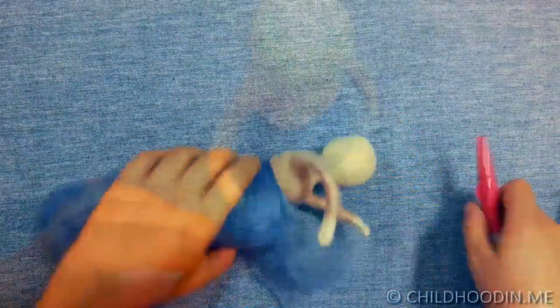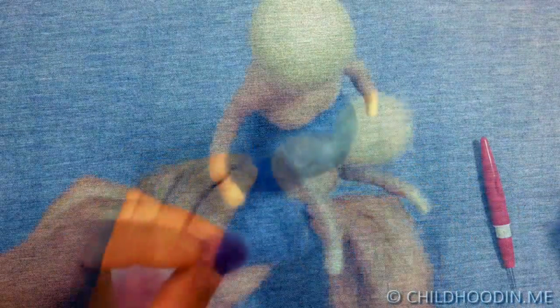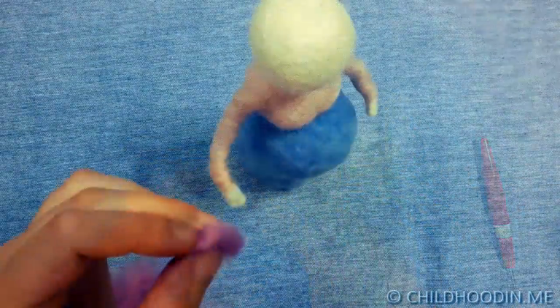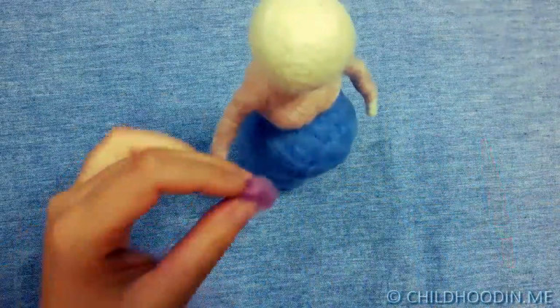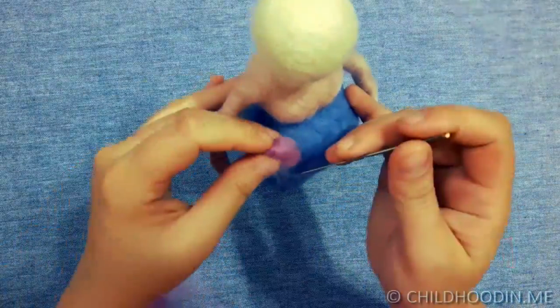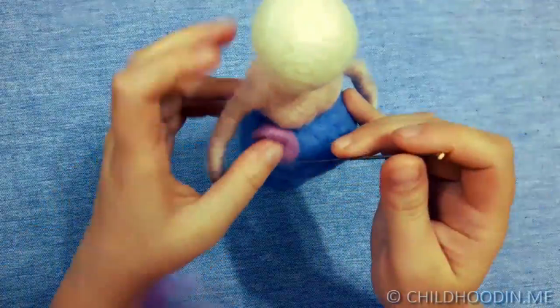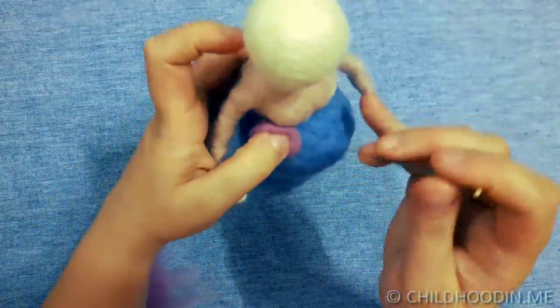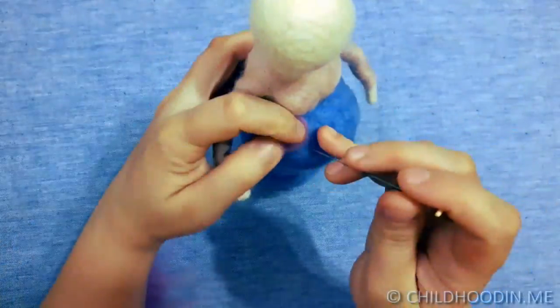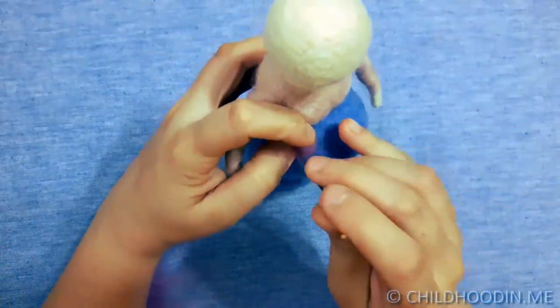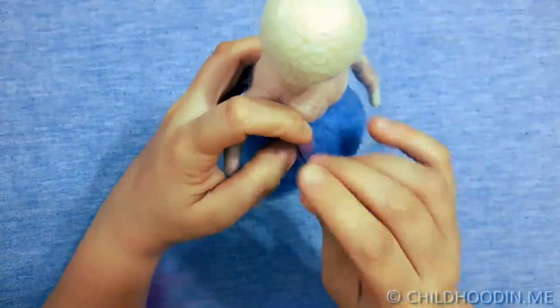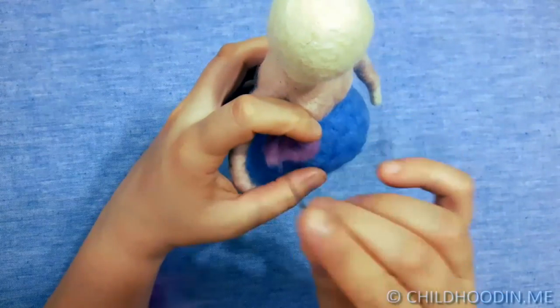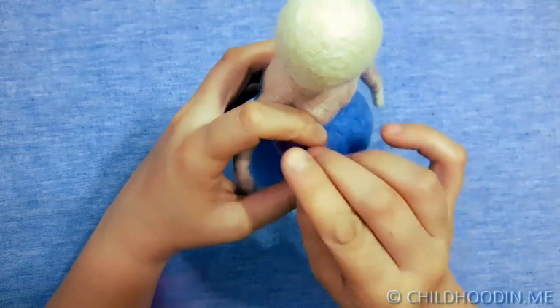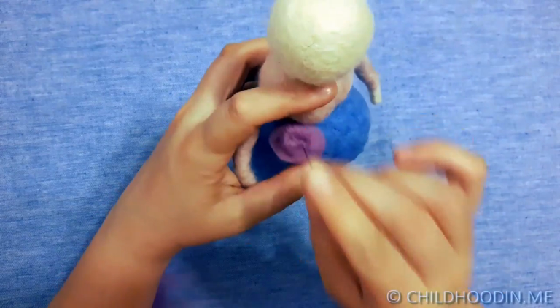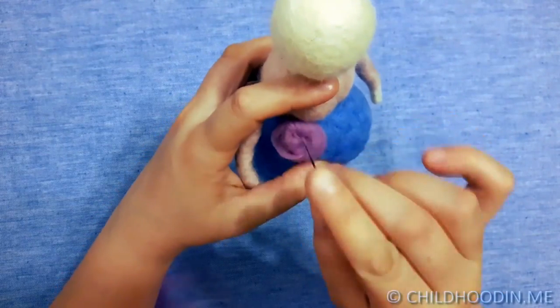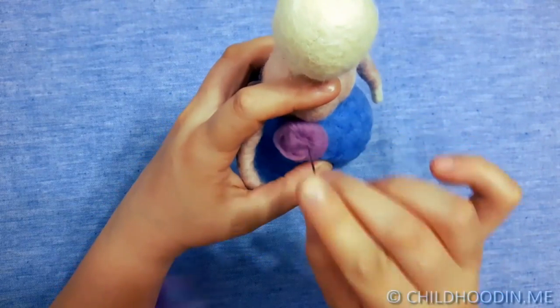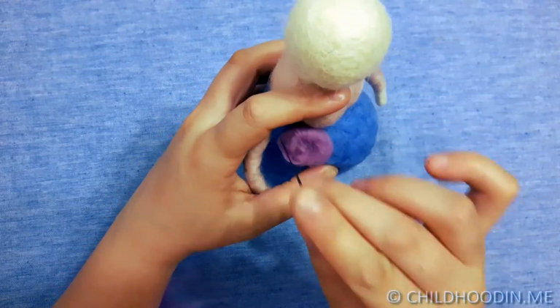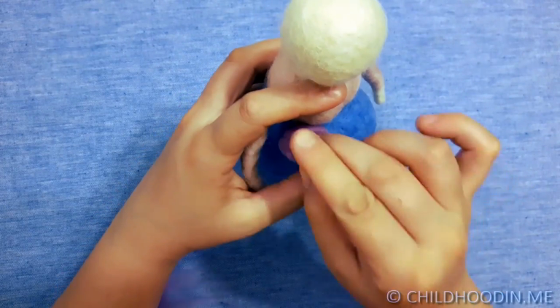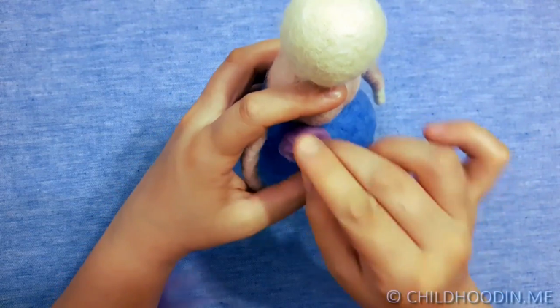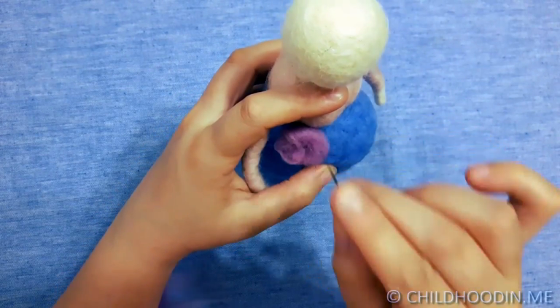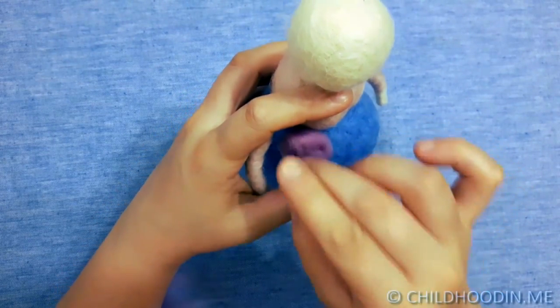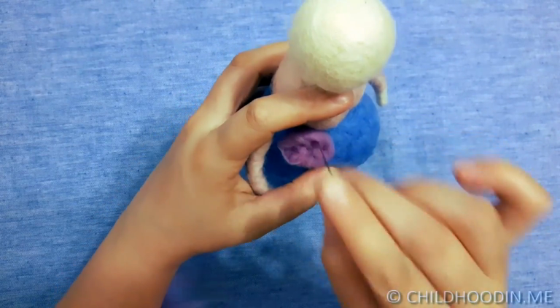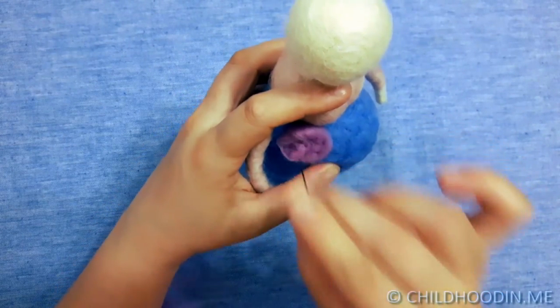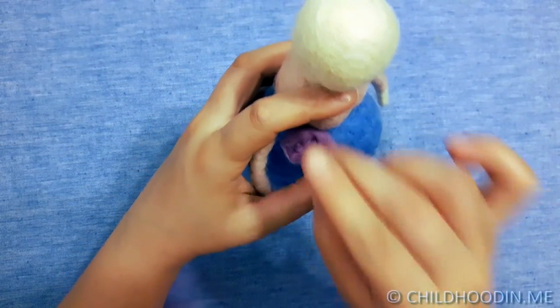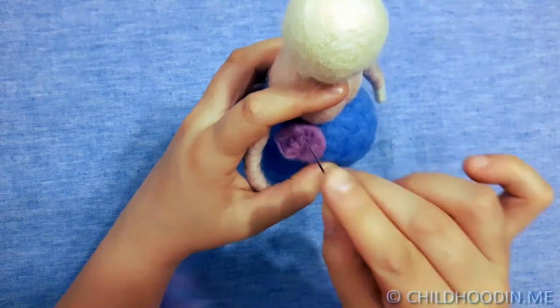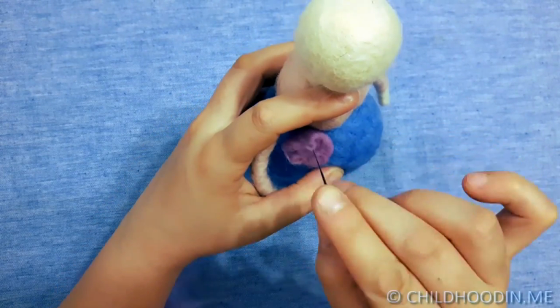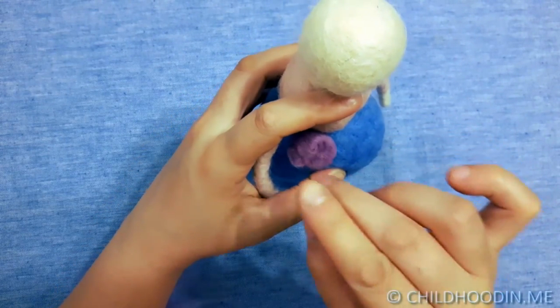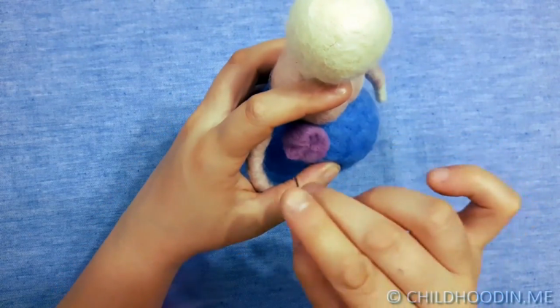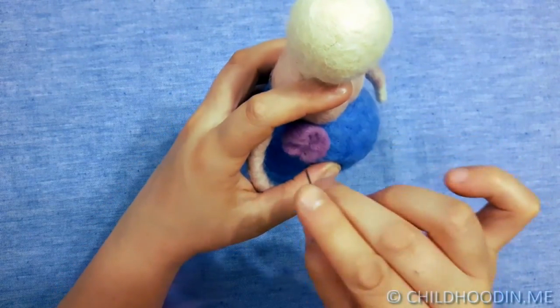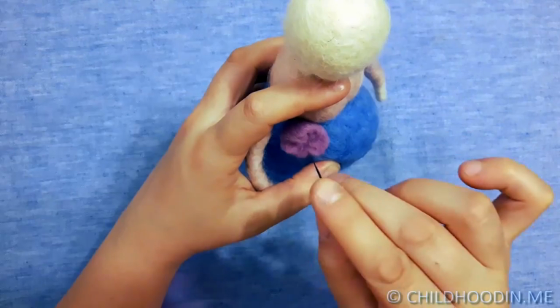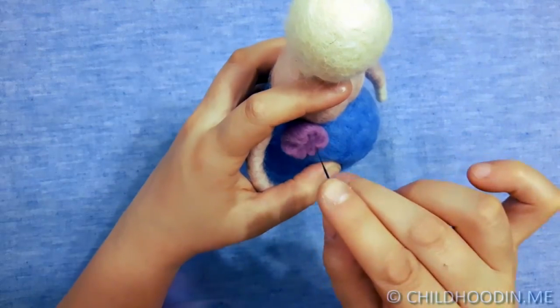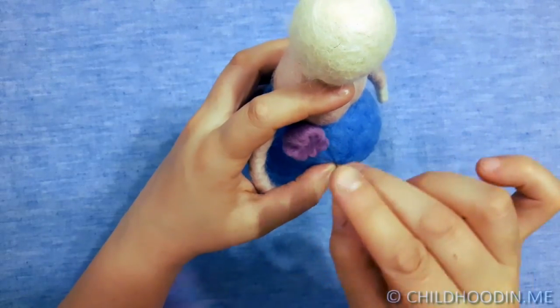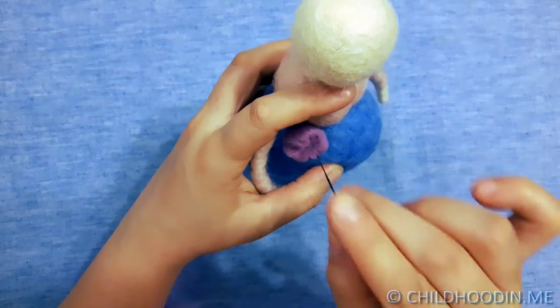You can add more colors or decorate with anything you like. Use your imagination. I decorated mine with flowers.